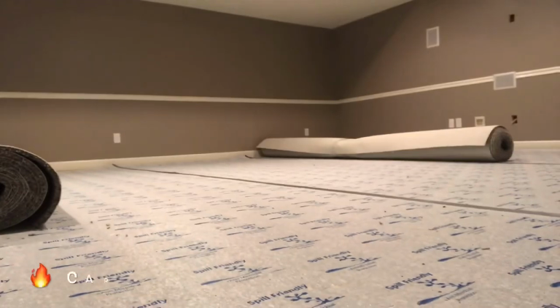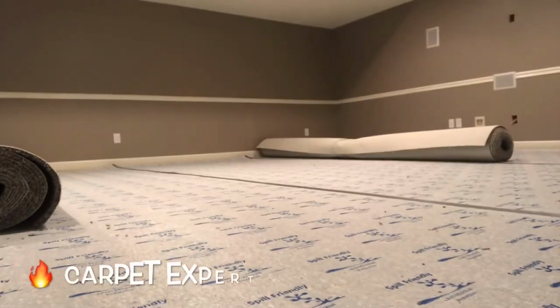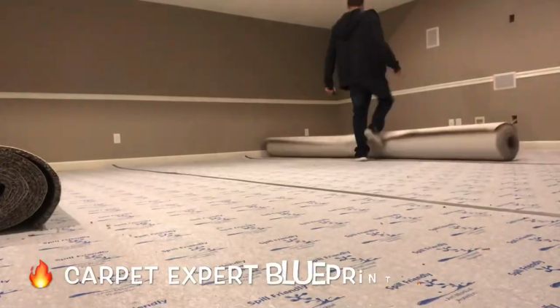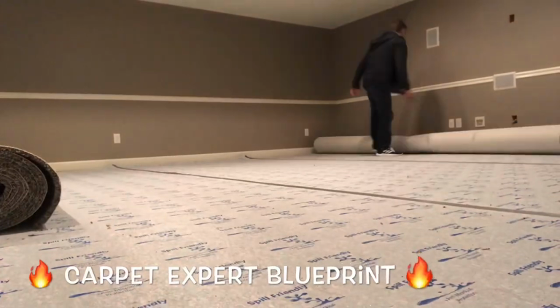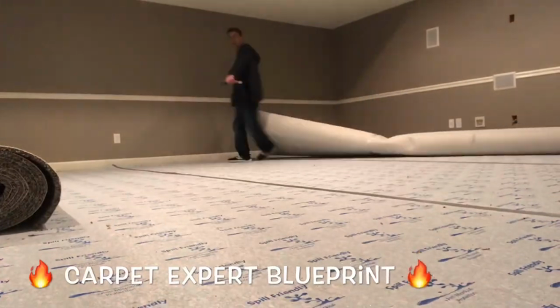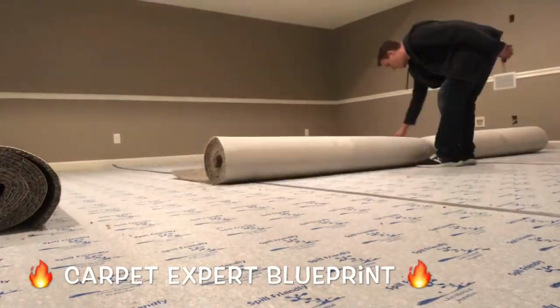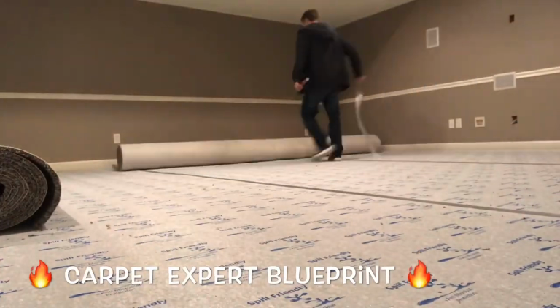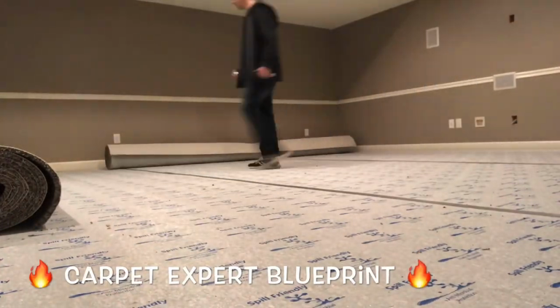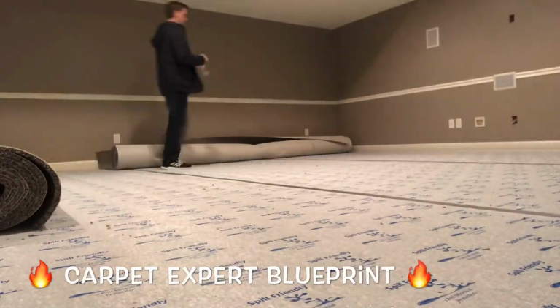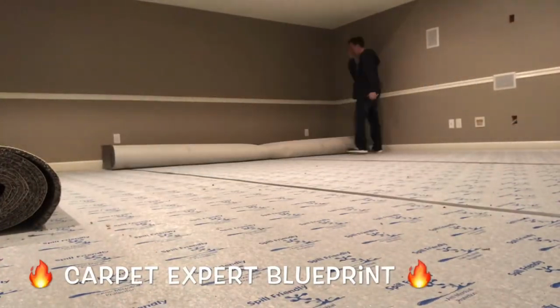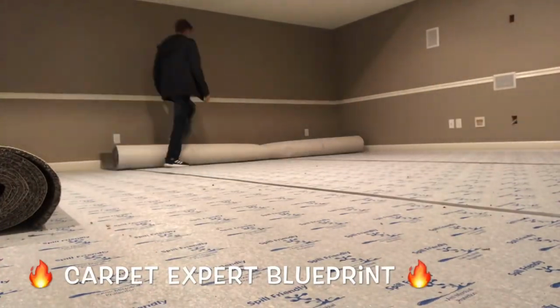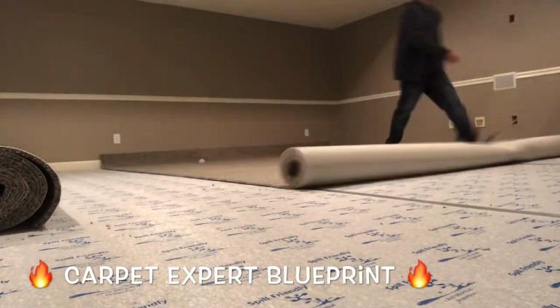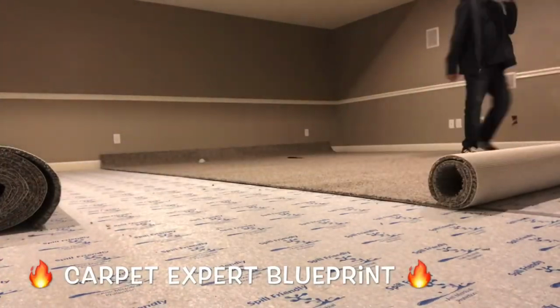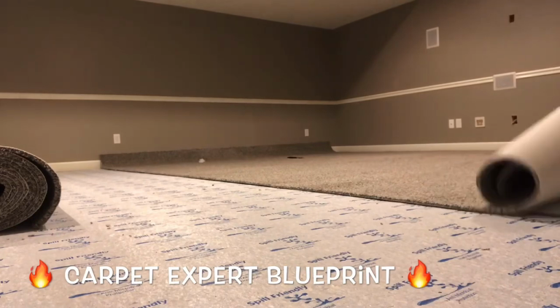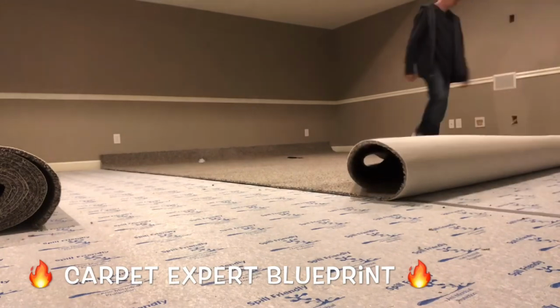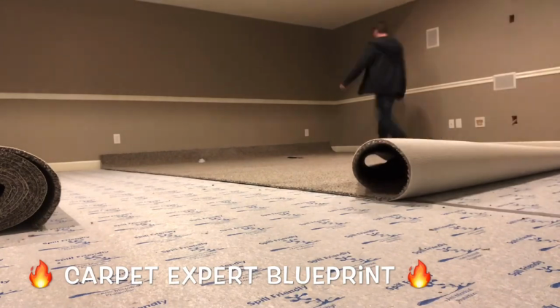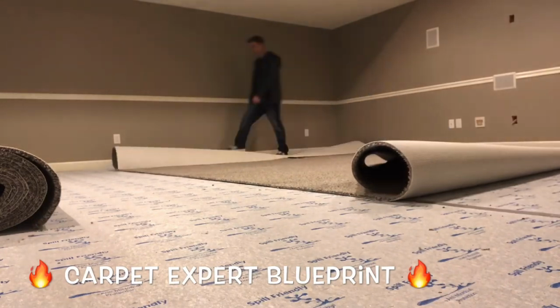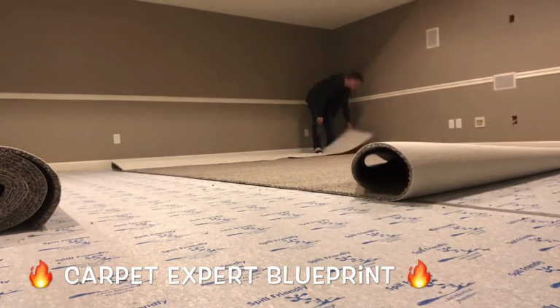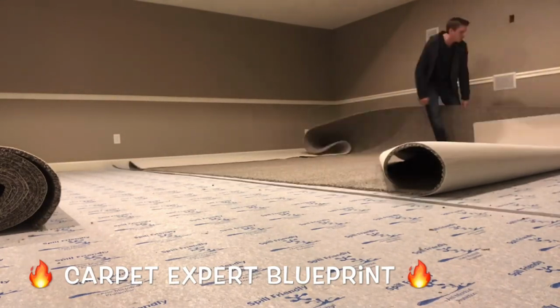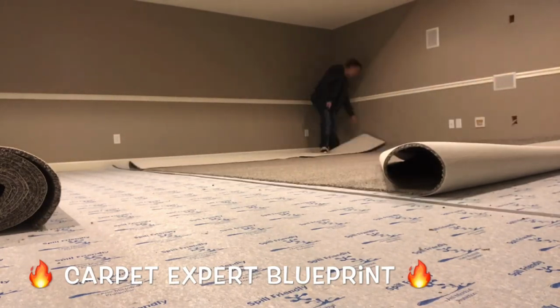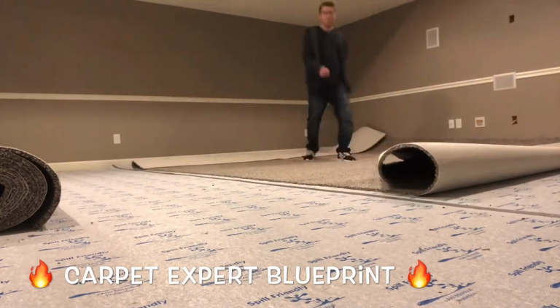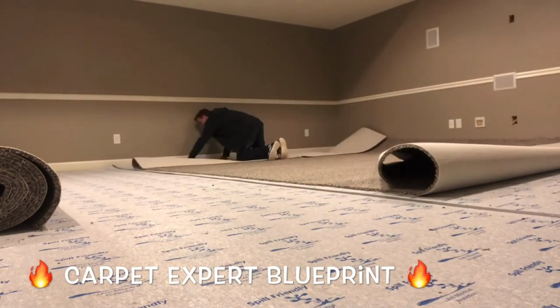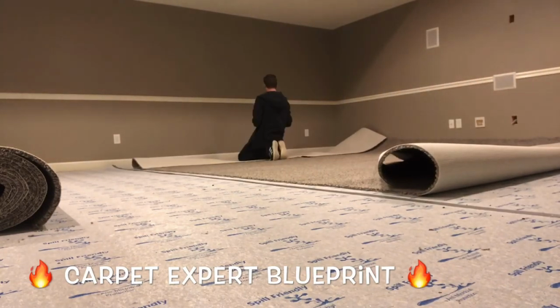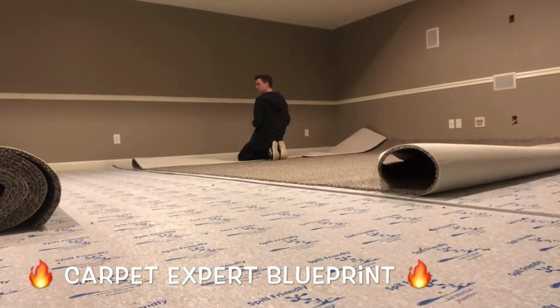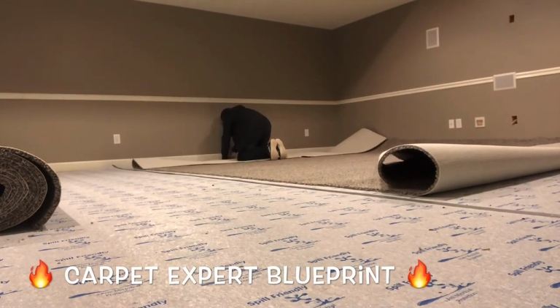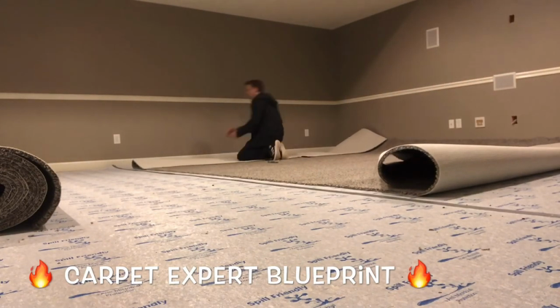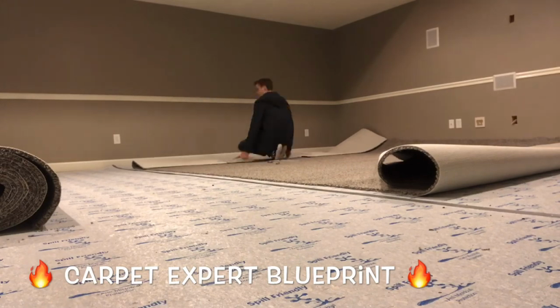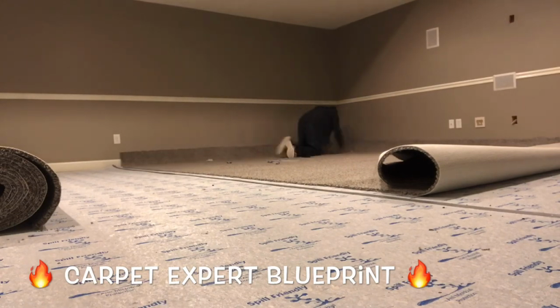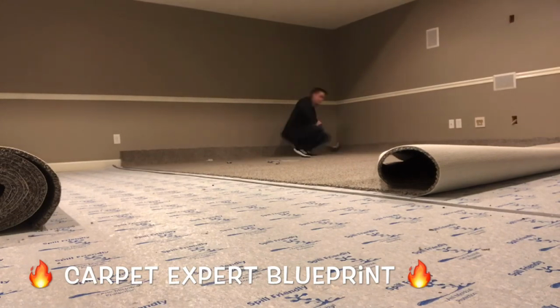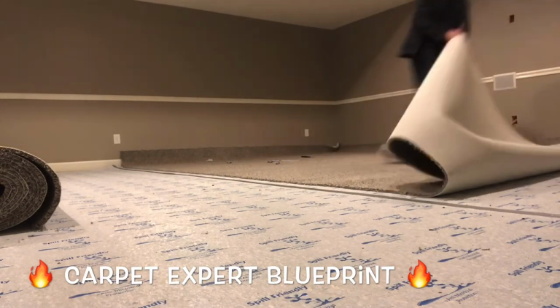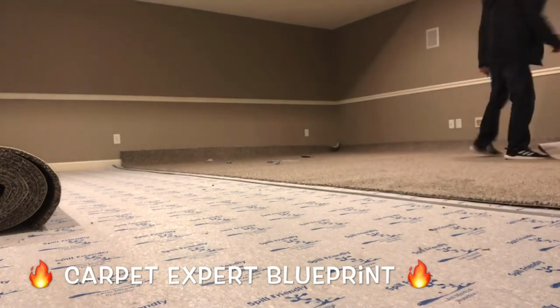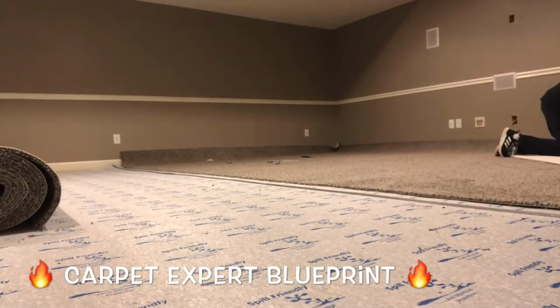So how do you install 50 yards of carpet in one room? In this video we're gonna break it down. What's good everybody? It is Carpet Mike here from CarpetExpertBlueprint.com. Not quite 50 yards, but we got ourselves about a 20 by 20 room here roughly.